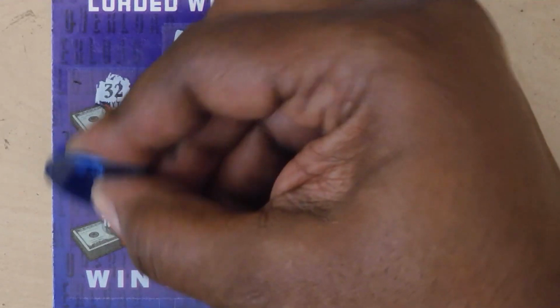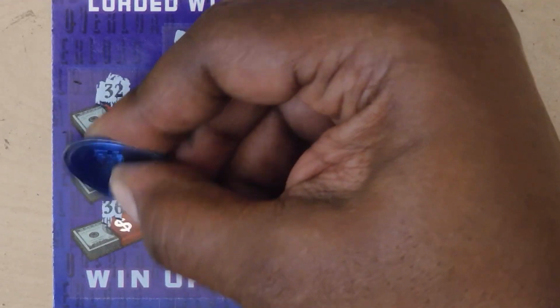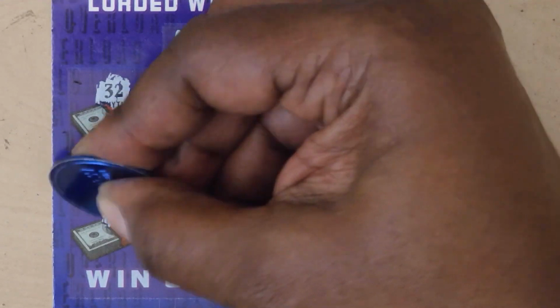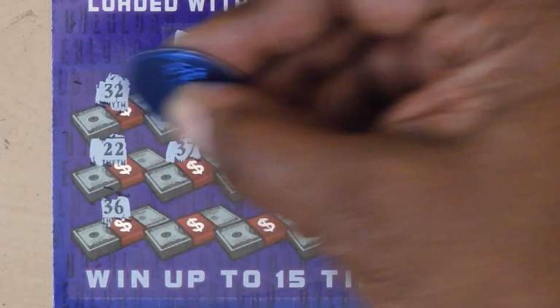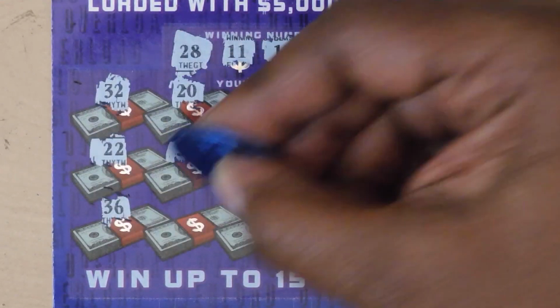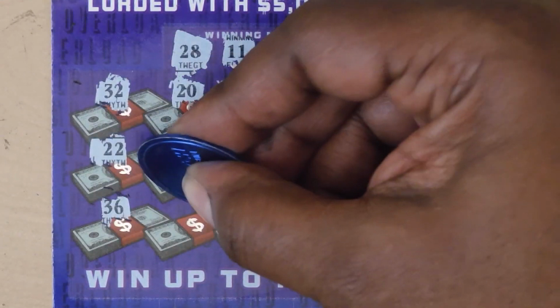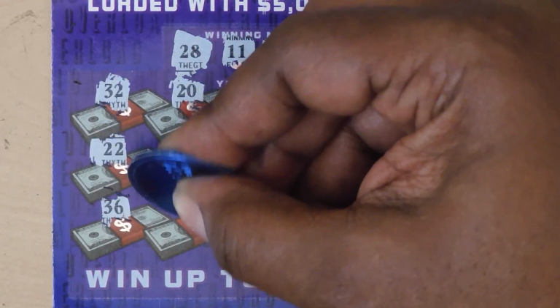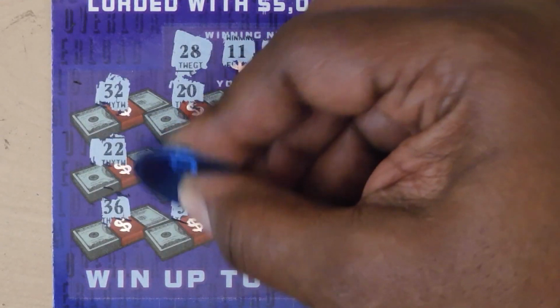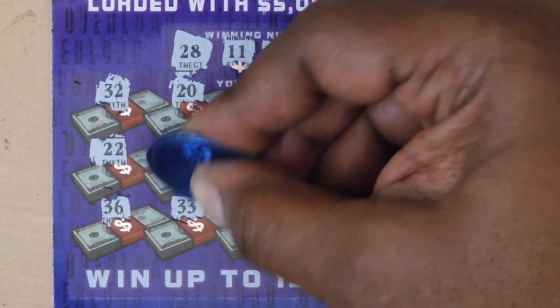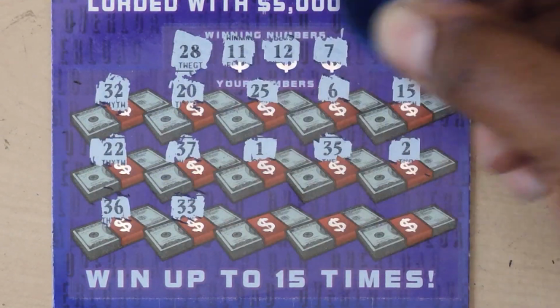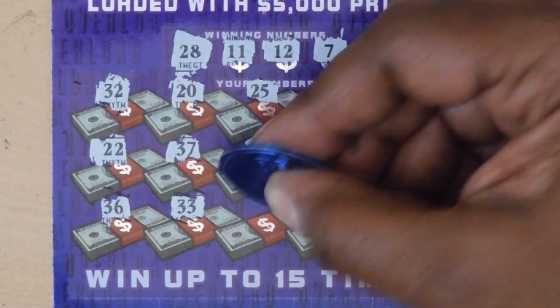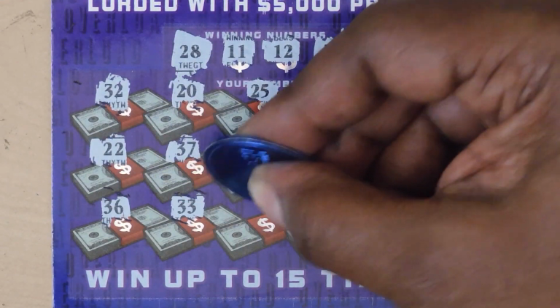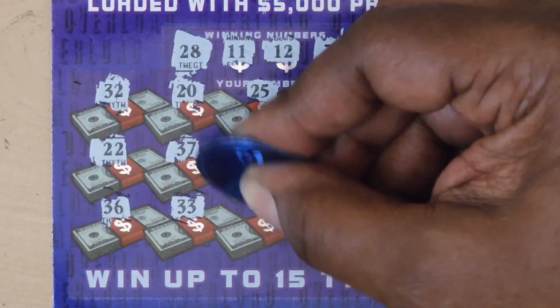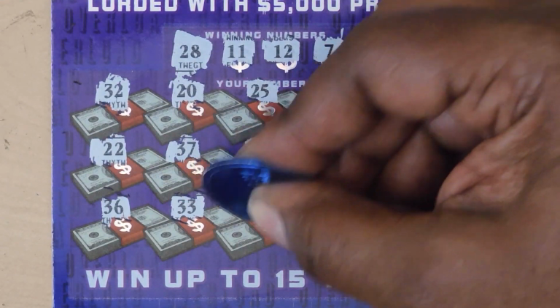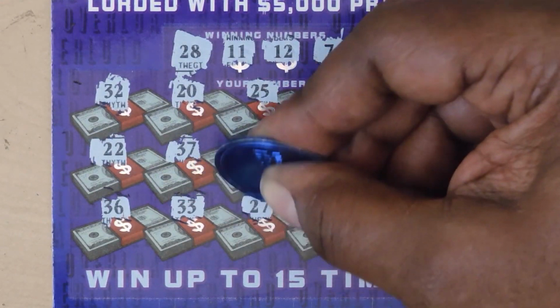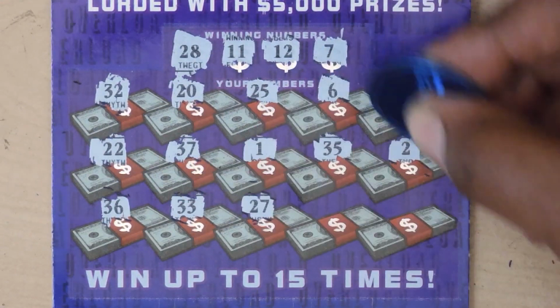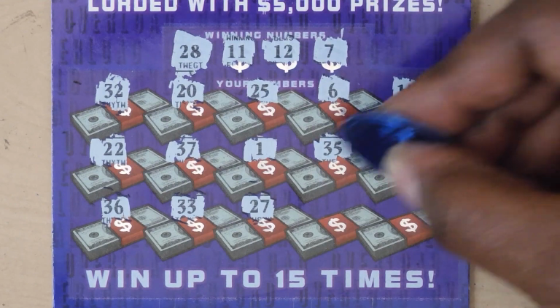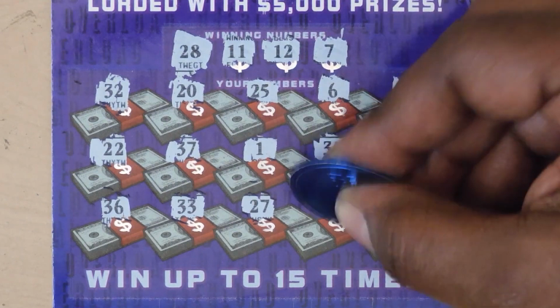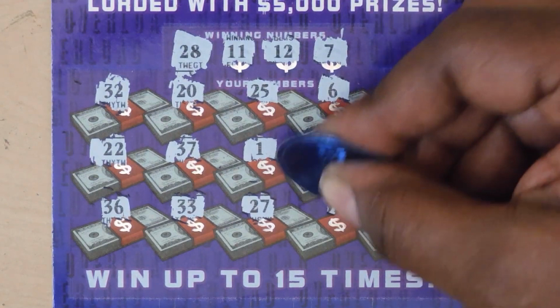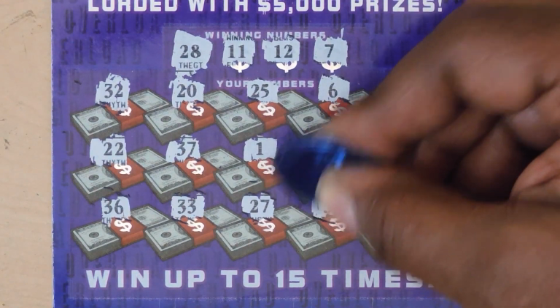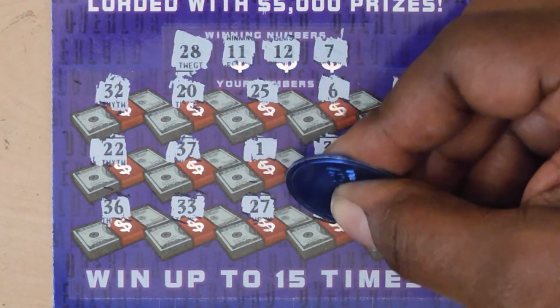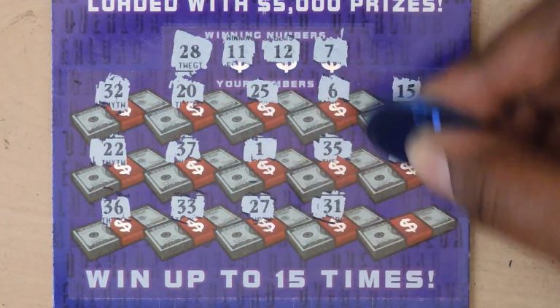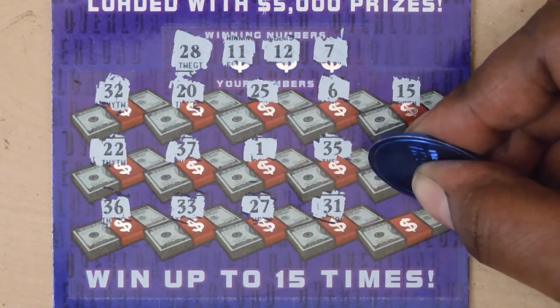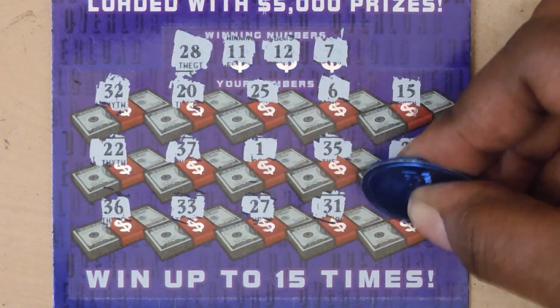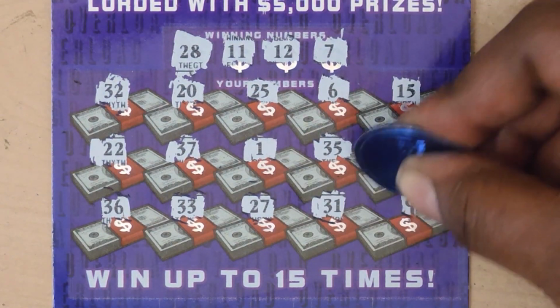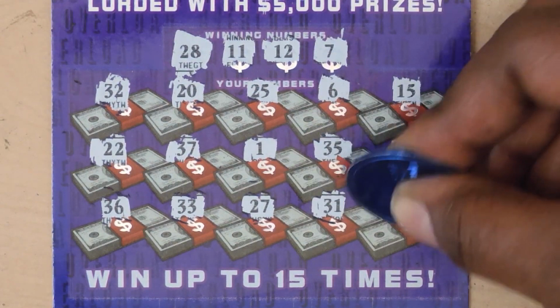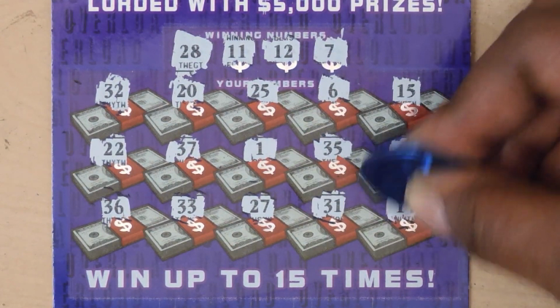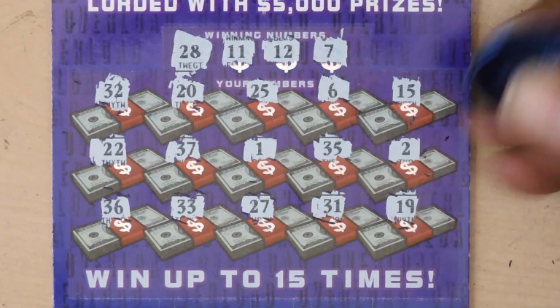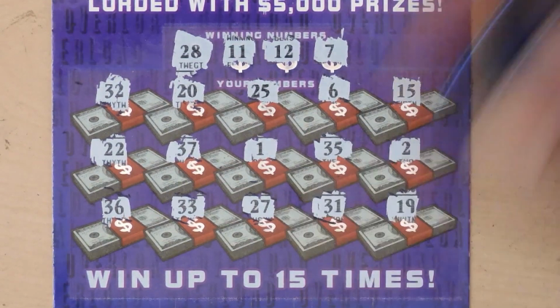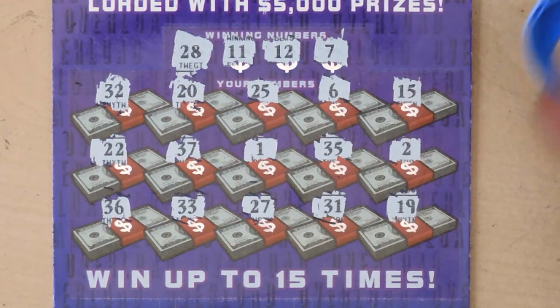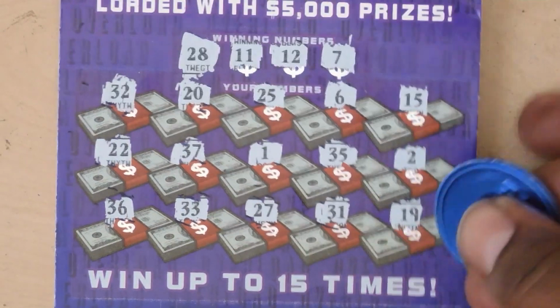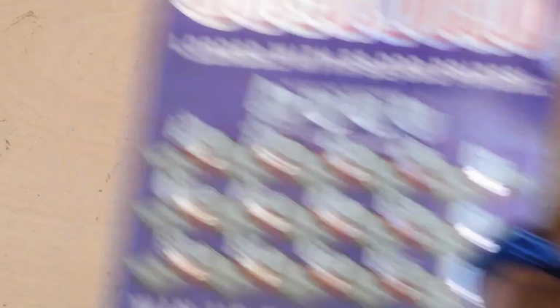Last row: 36, 33, 27, 31, and last chance is 19. No matches.